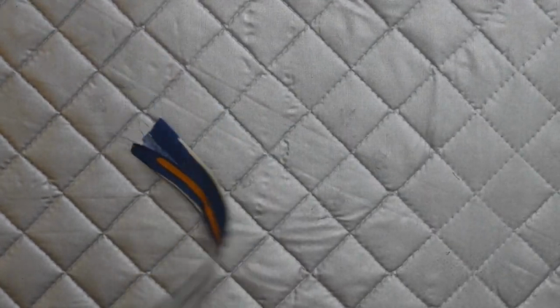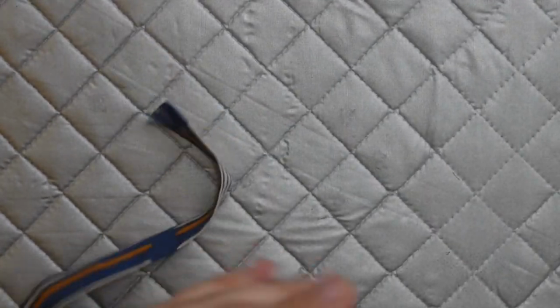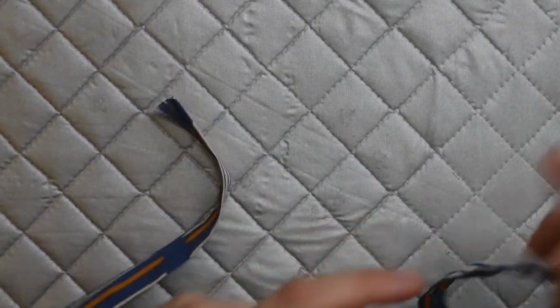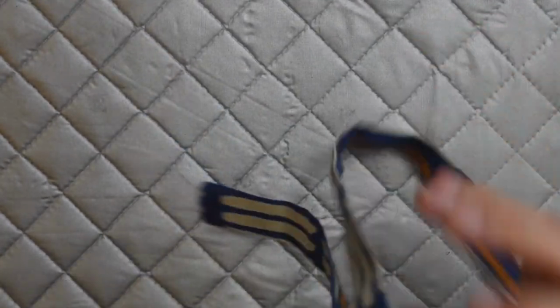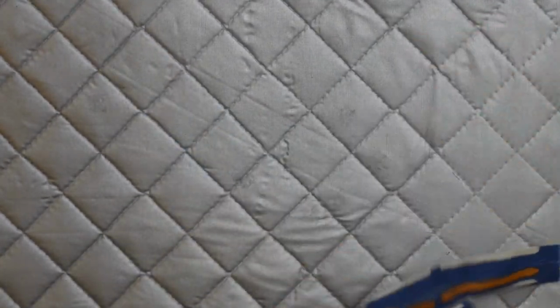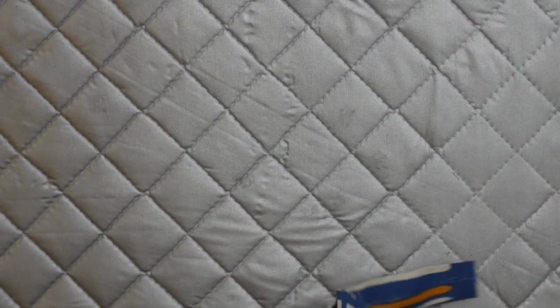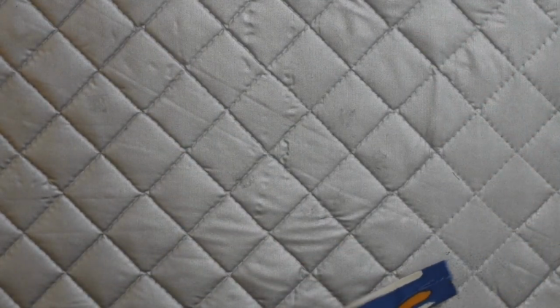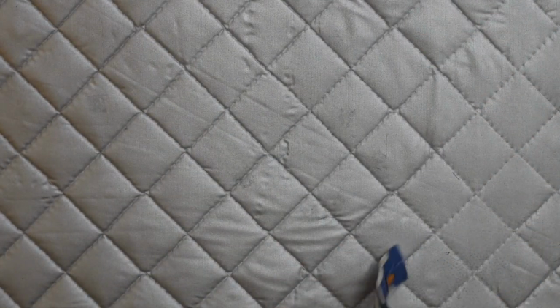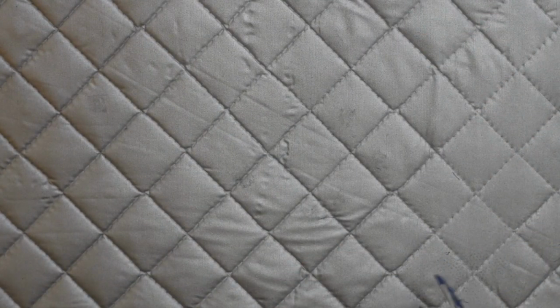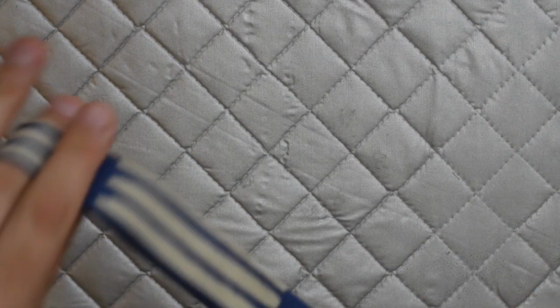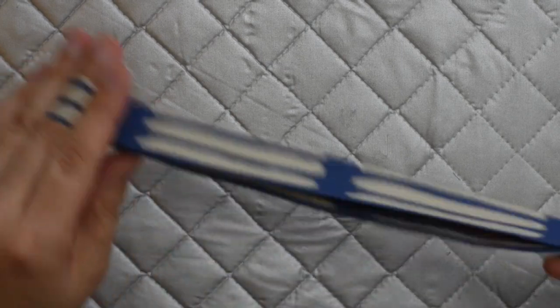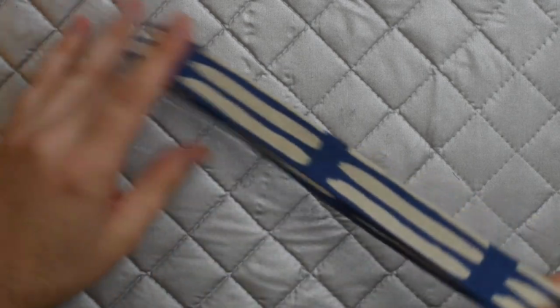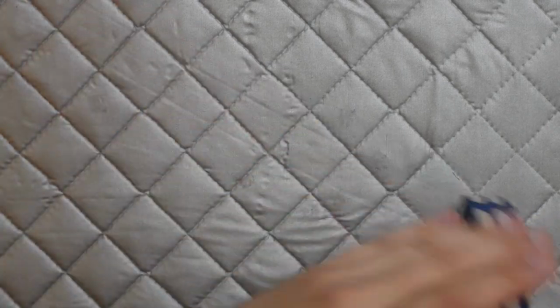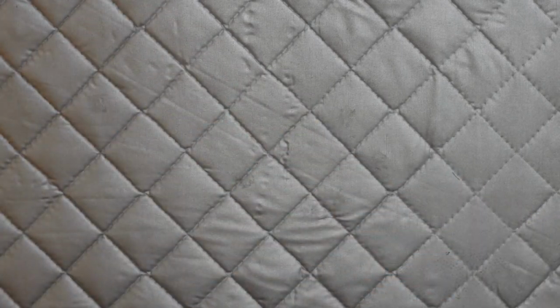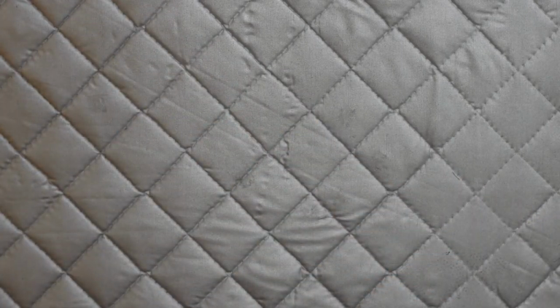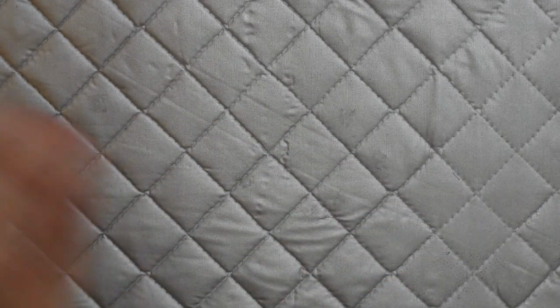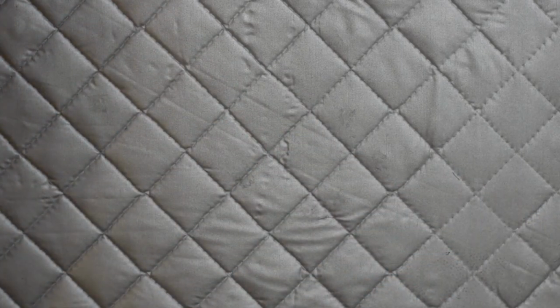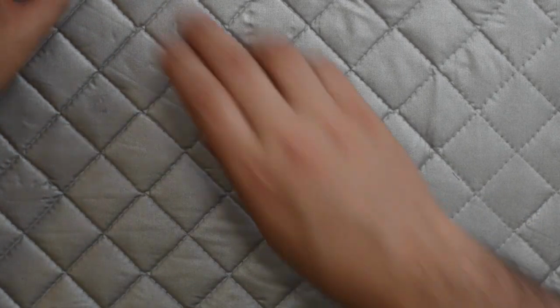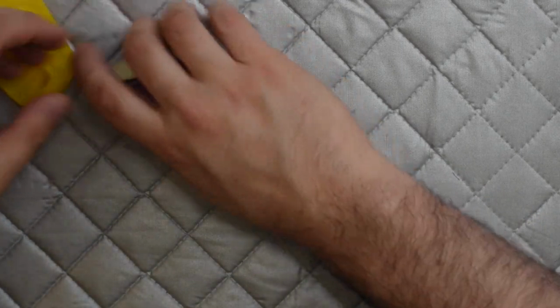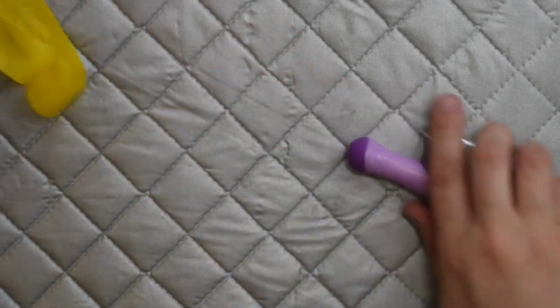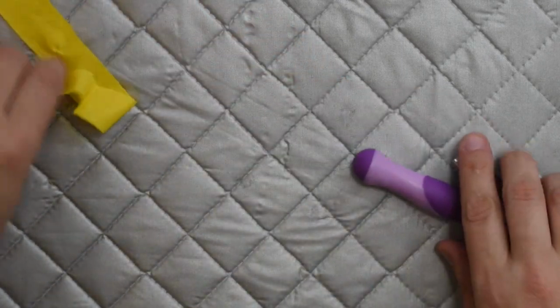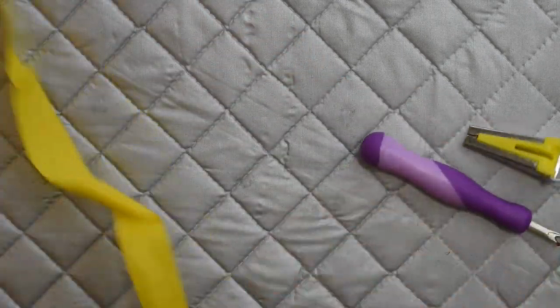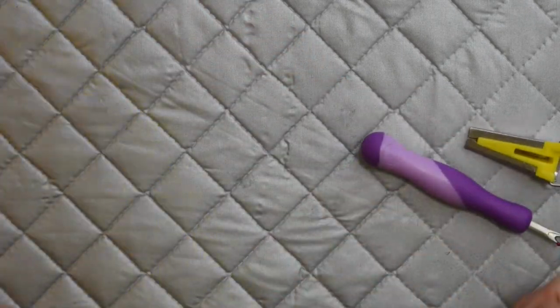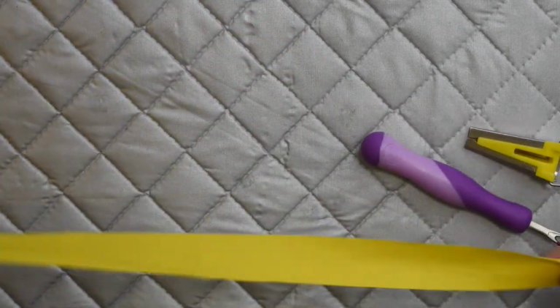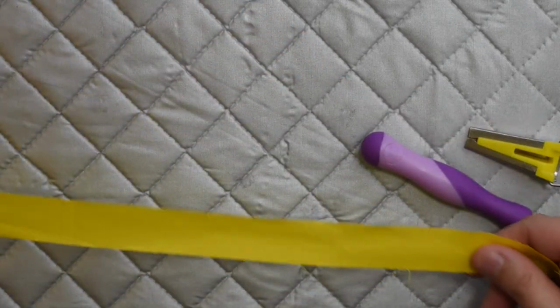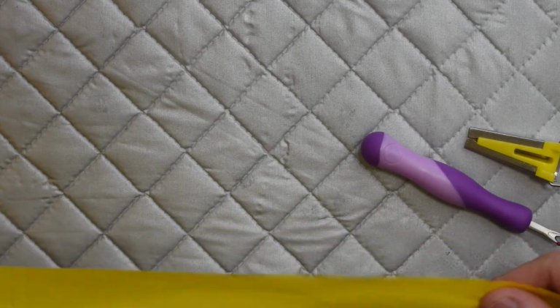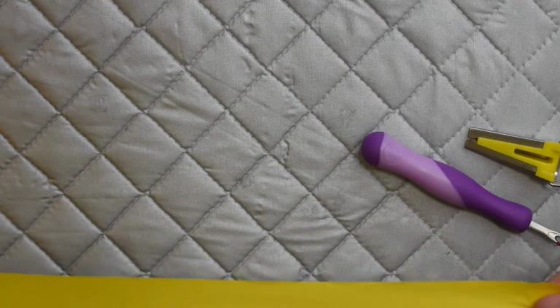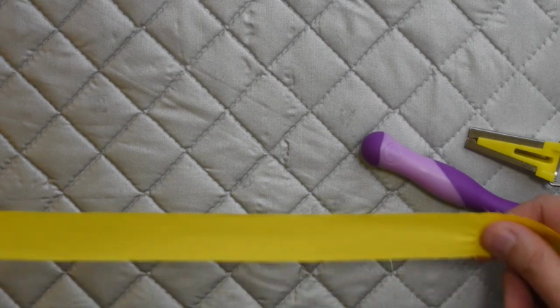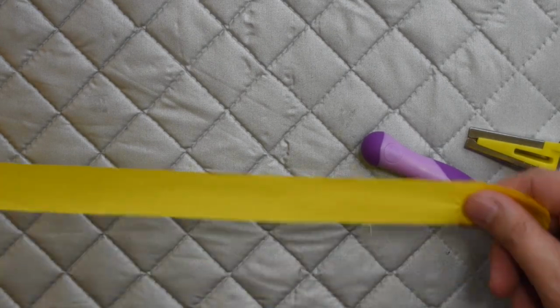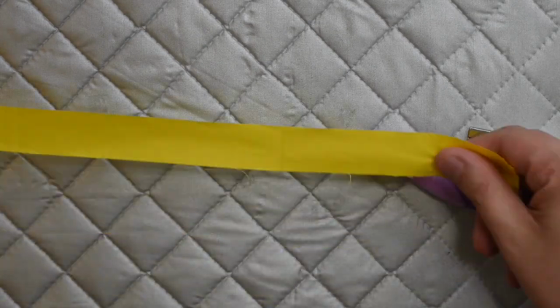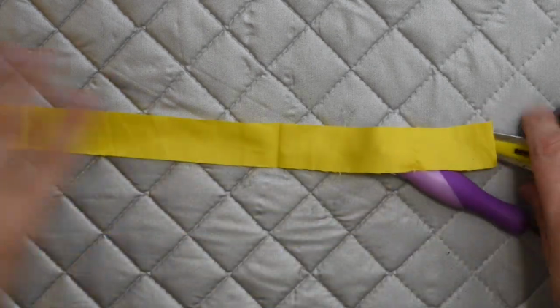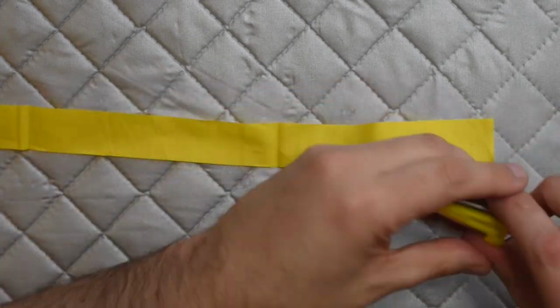Doing it by hand this way takes a little bit longer than using the bias tape maker, but these are thicker strips so there's really no reason to complain. Now for the one-inch width fabric strip, this is where I do whip out the half-inch bias tape maker.